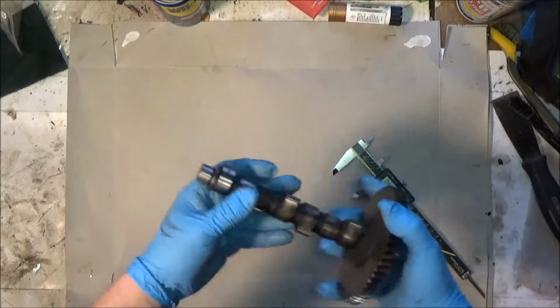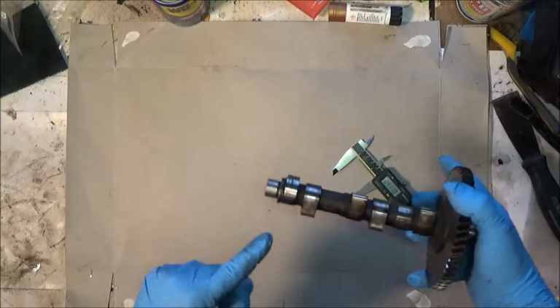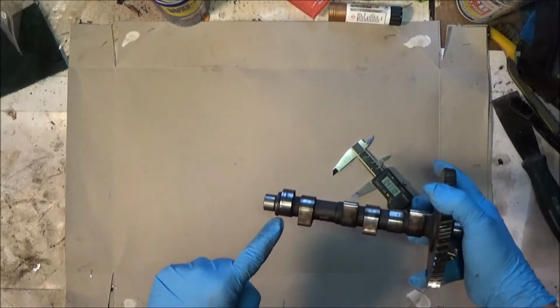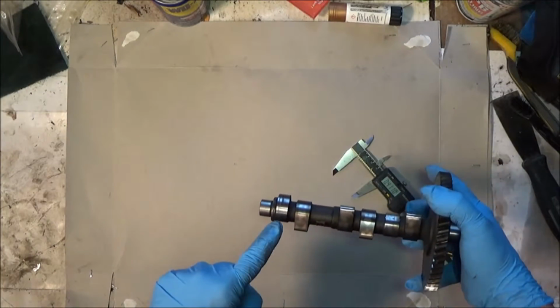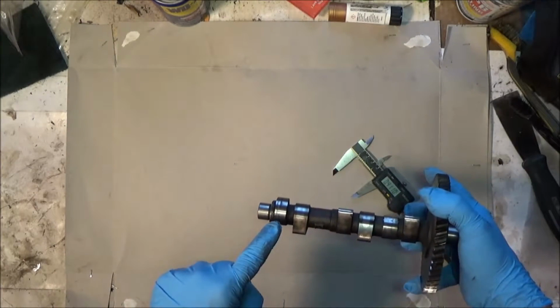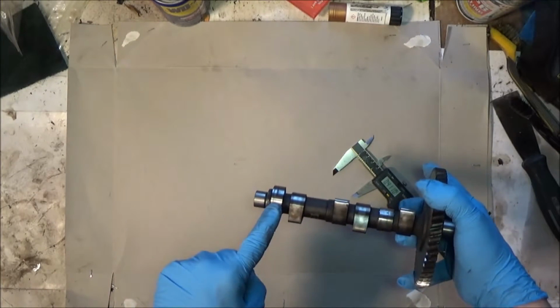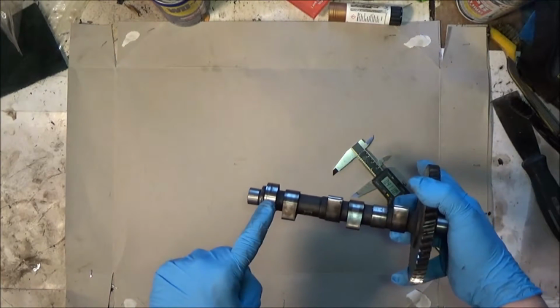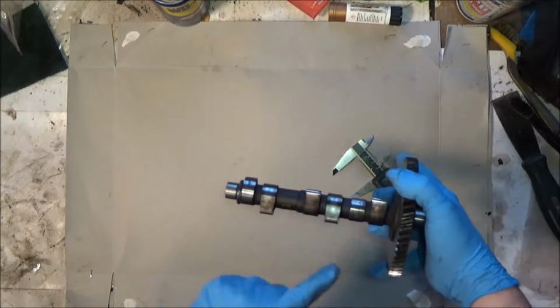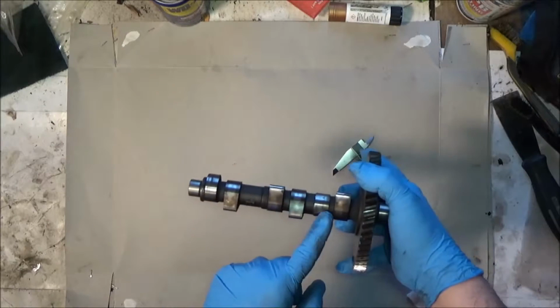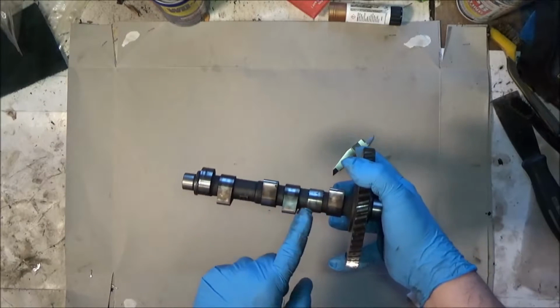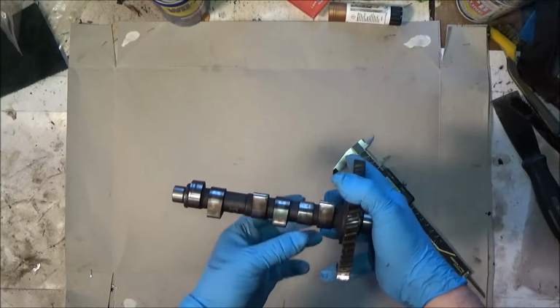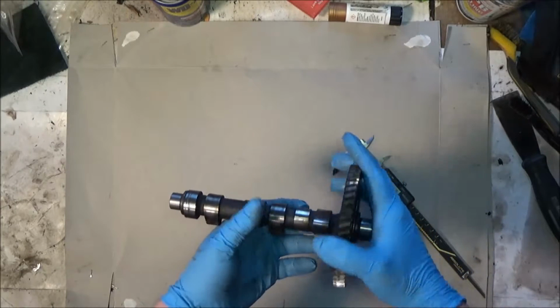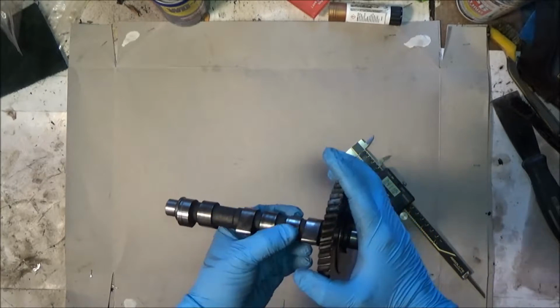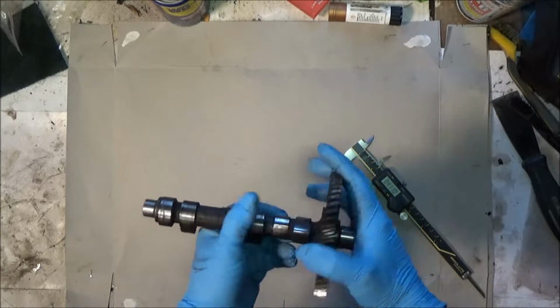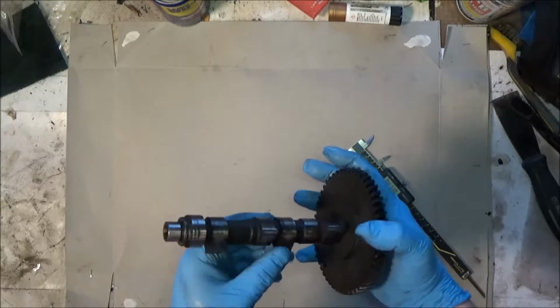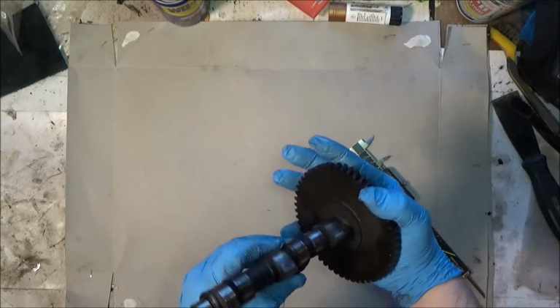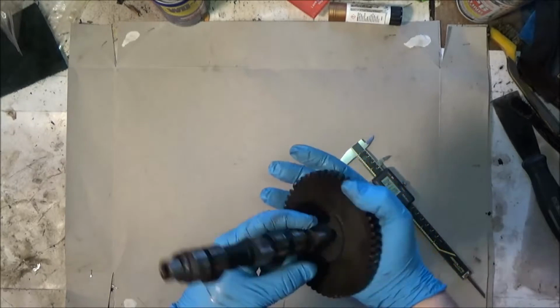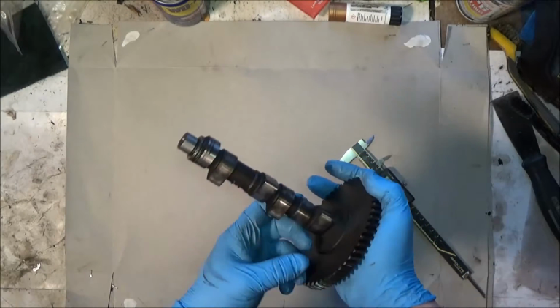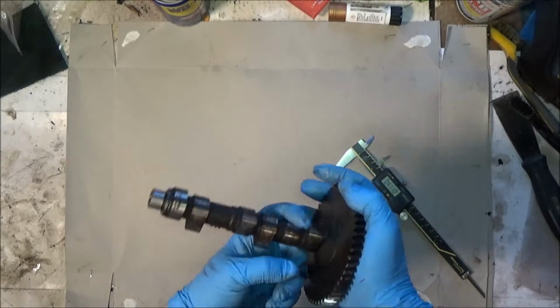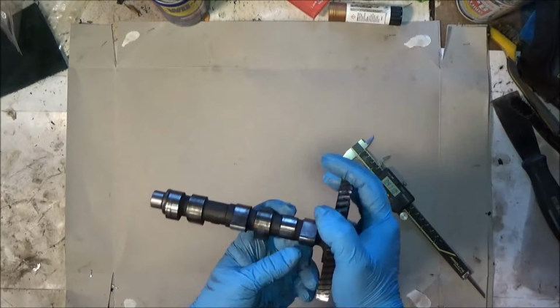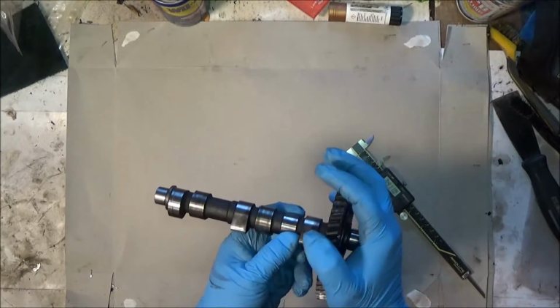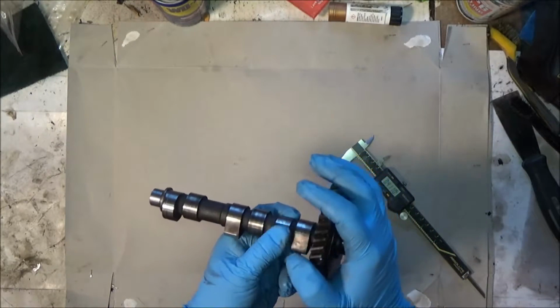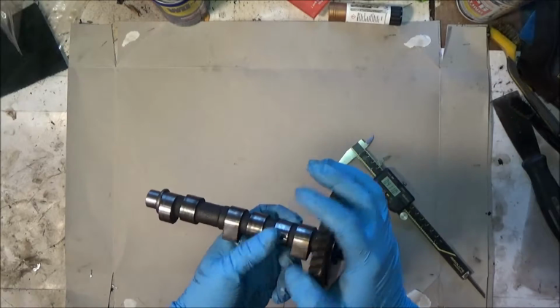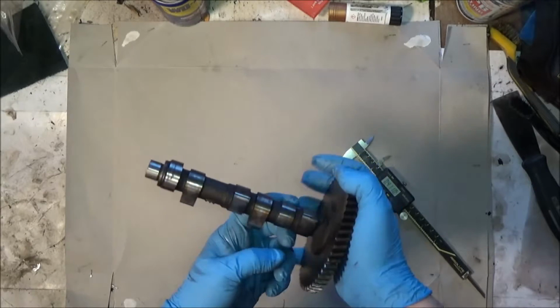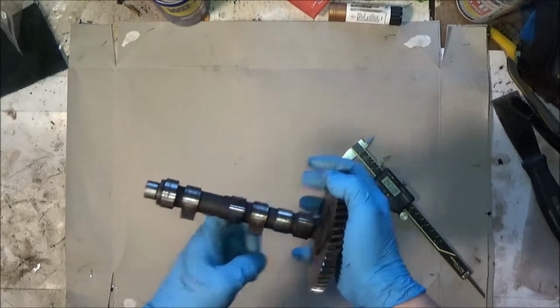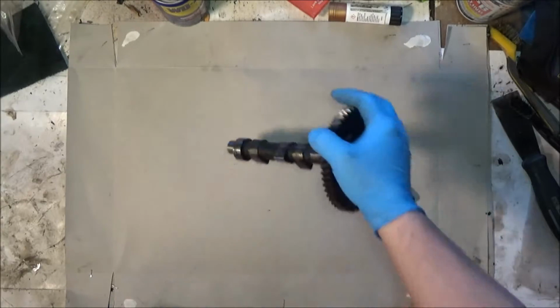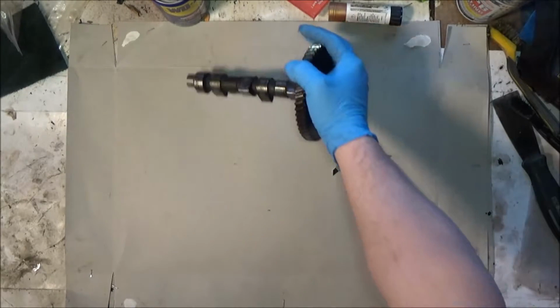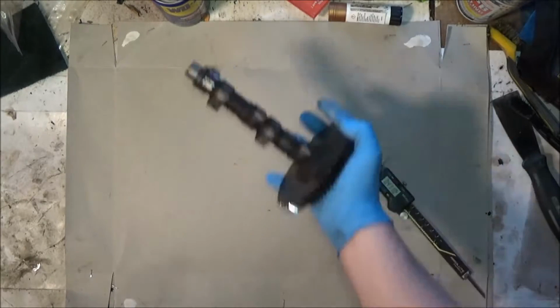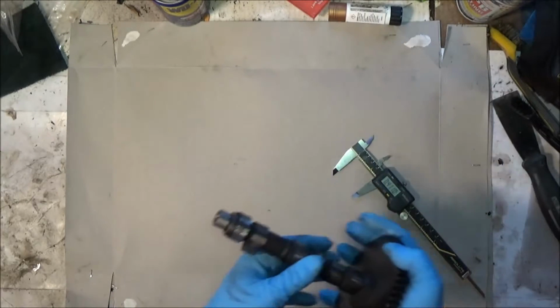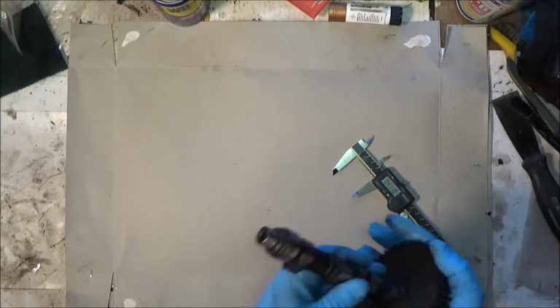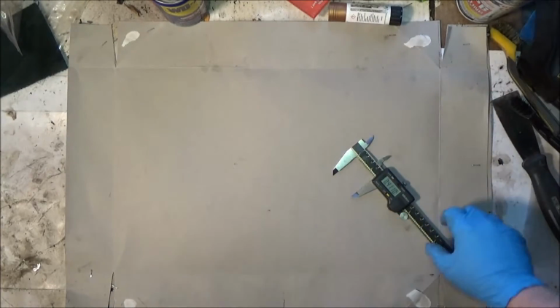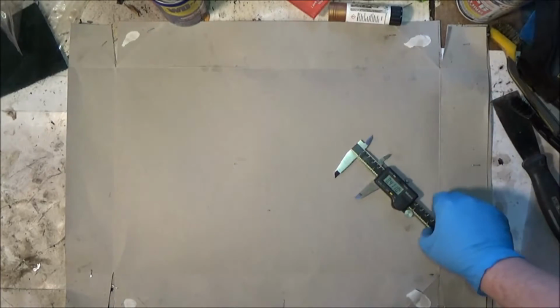This one here is the fuel pump. This one is for the points and it just has a small lobe on it. So that's about it for the camshaft.